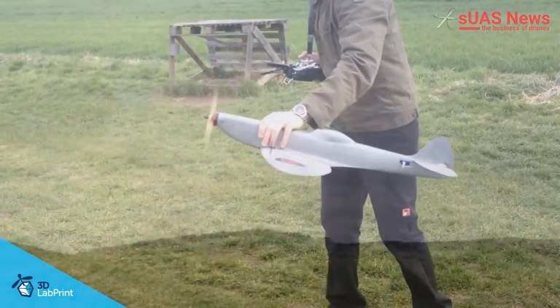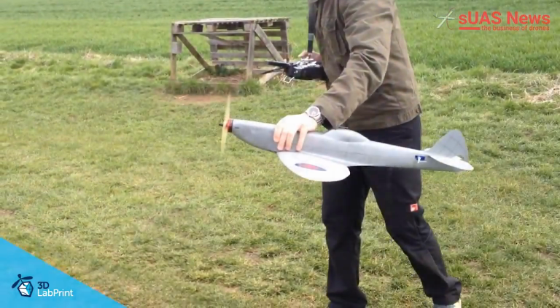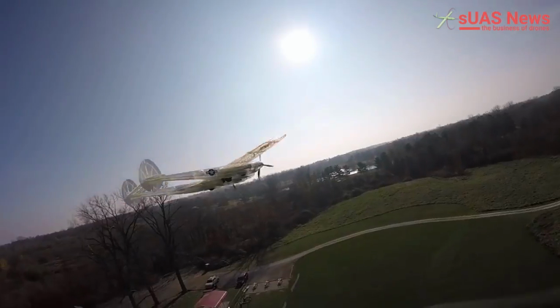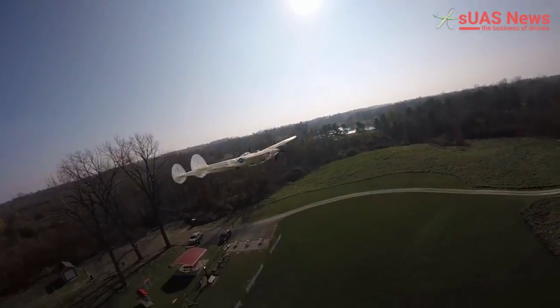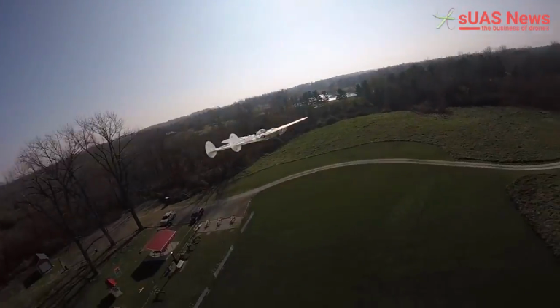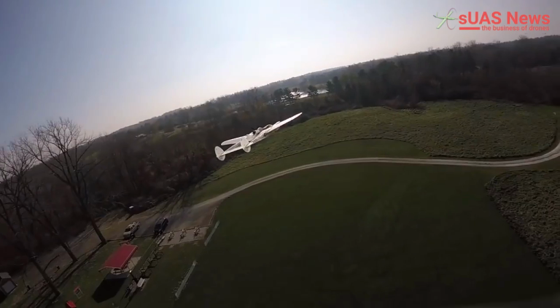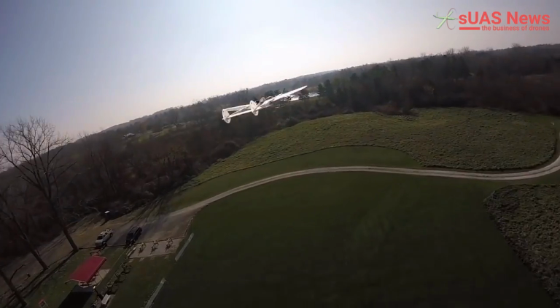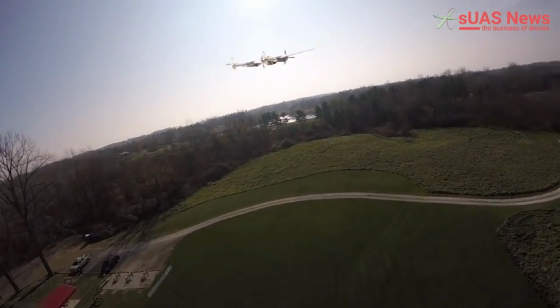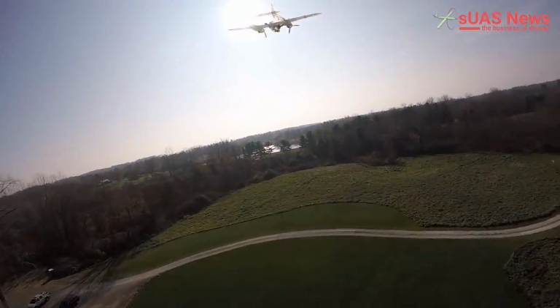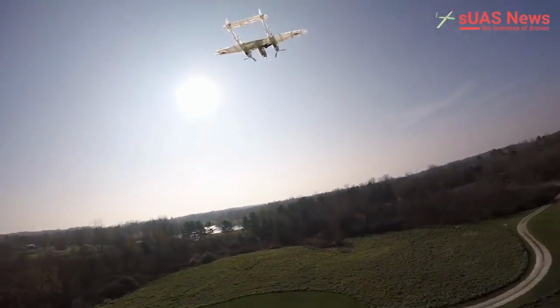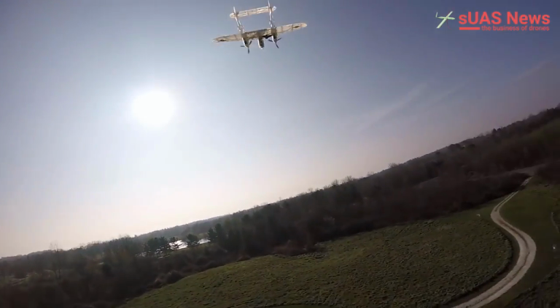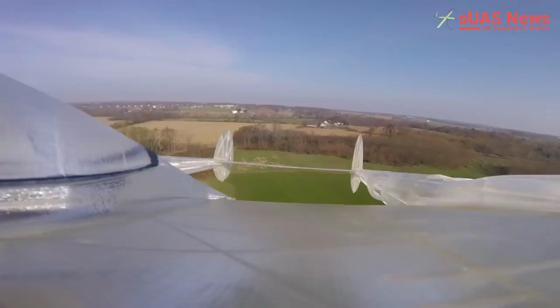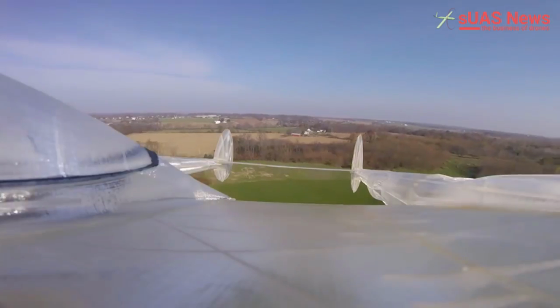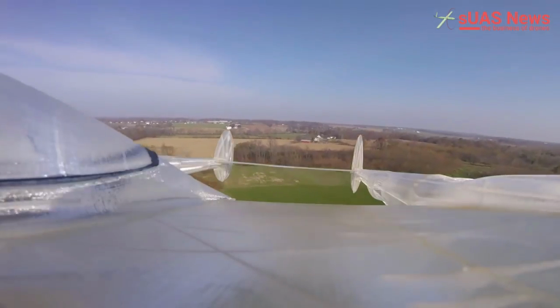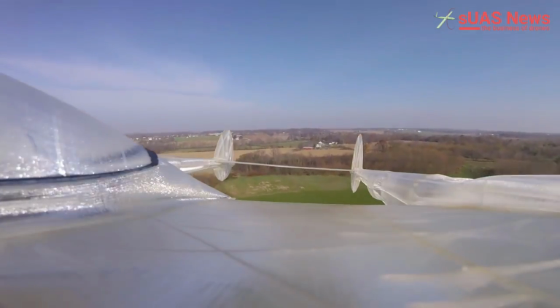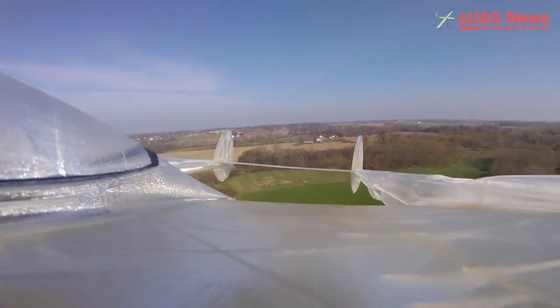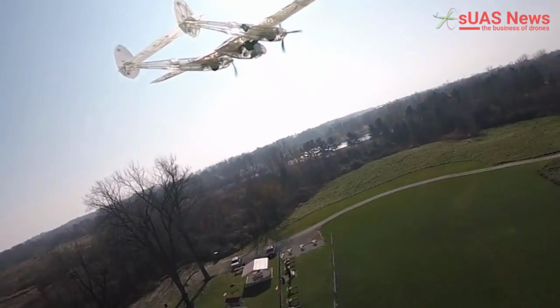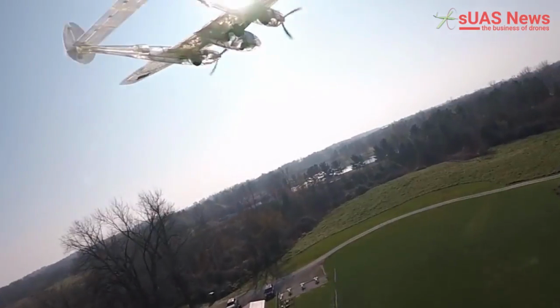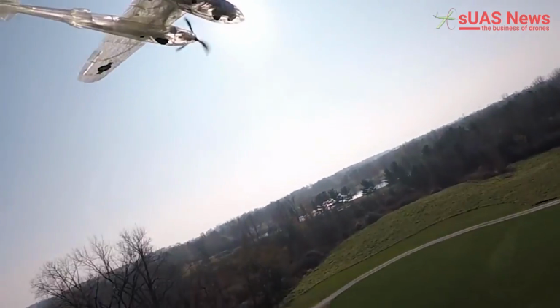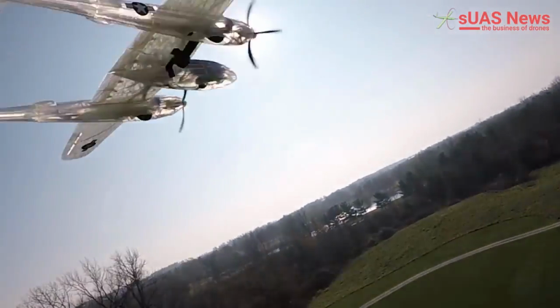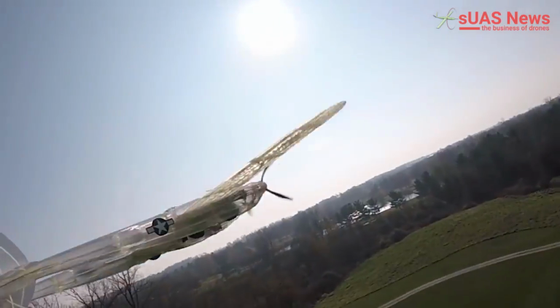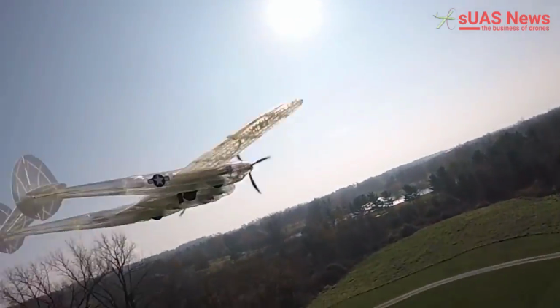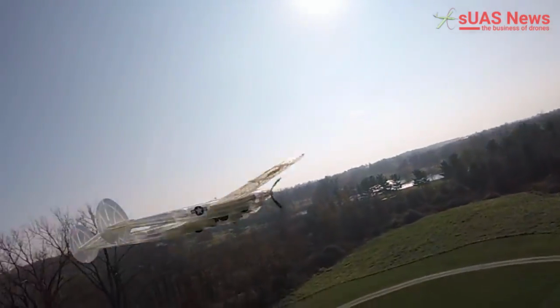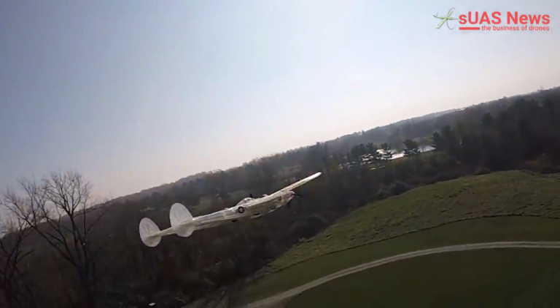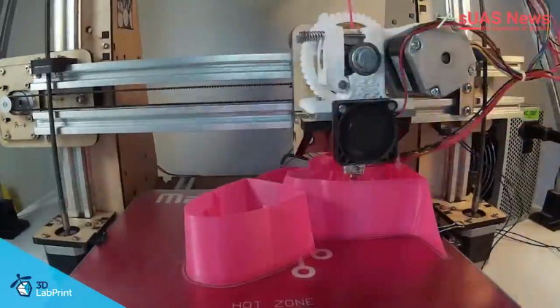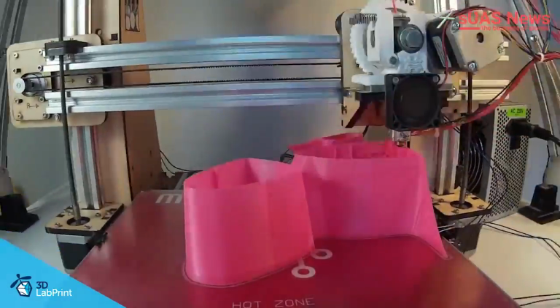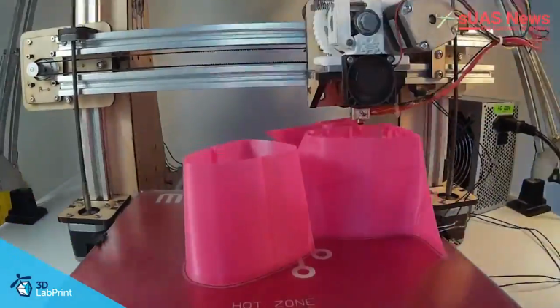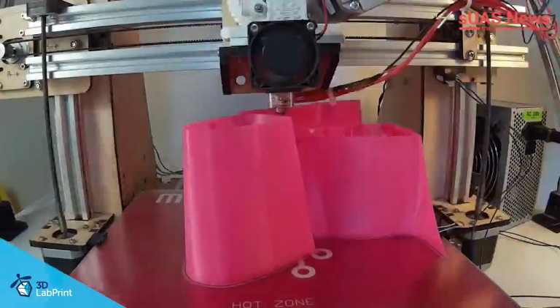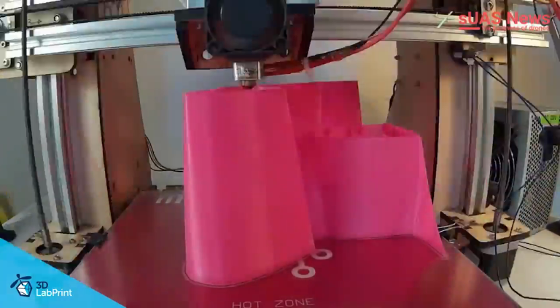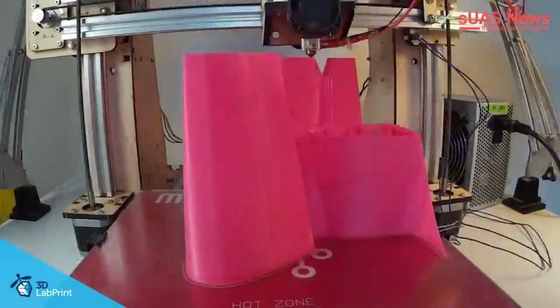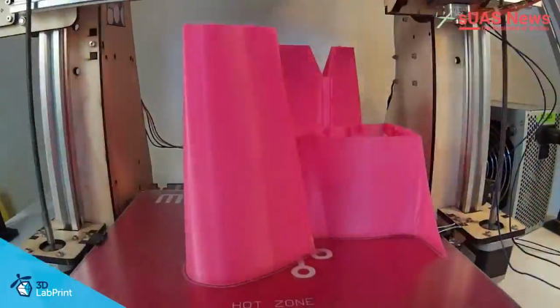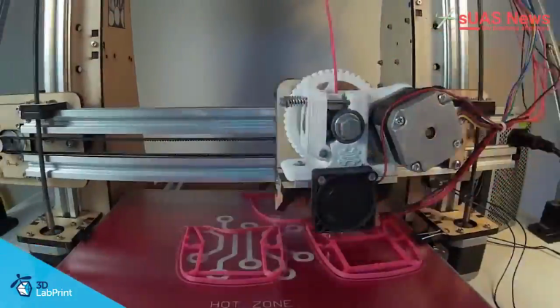Flight Tests reviewed 3D Lab Print's P-38 Lightning and were very impressed. It can only be a hop and a skip to making unmanned aircraft that can be produced at a low cost and as fast as your printer can print.